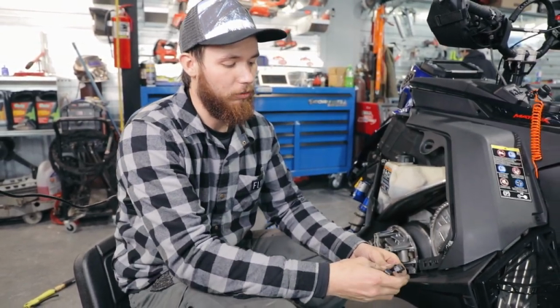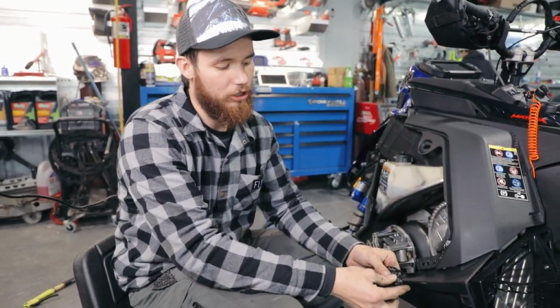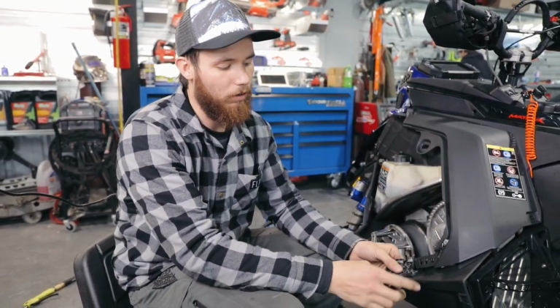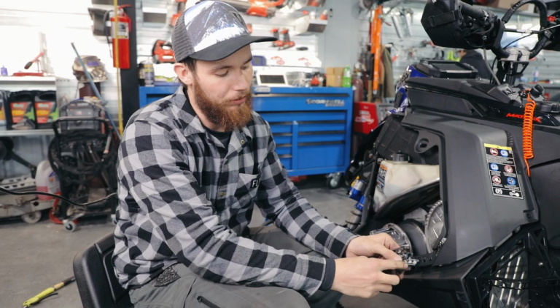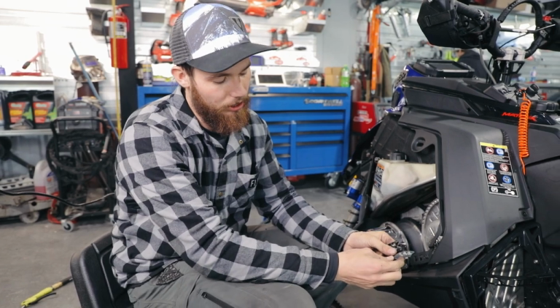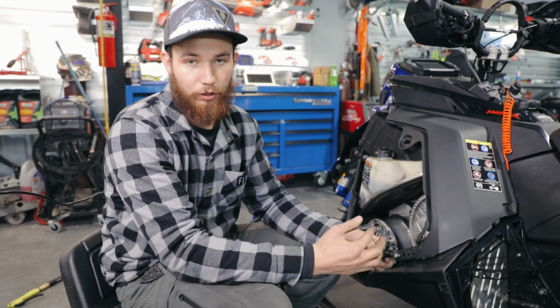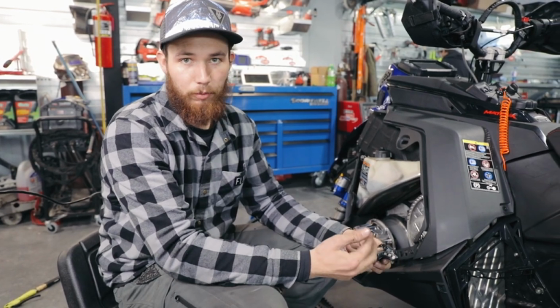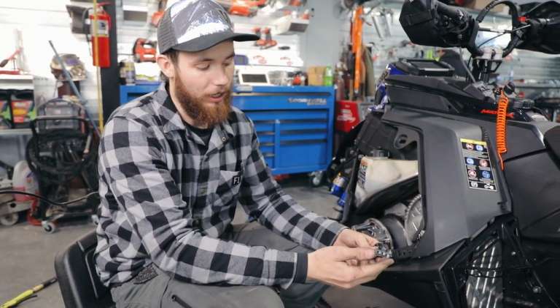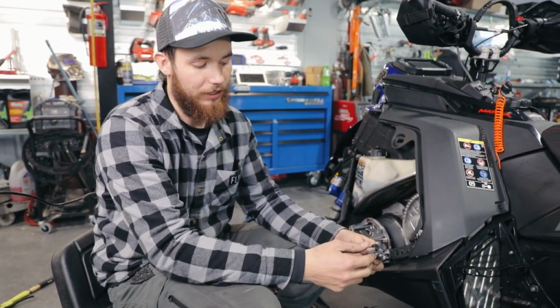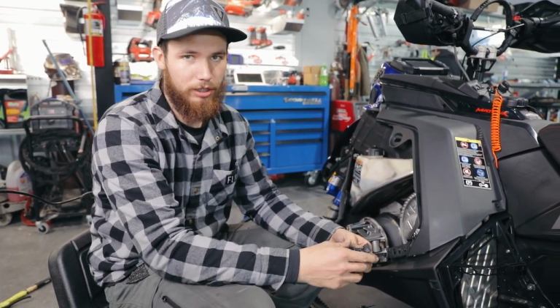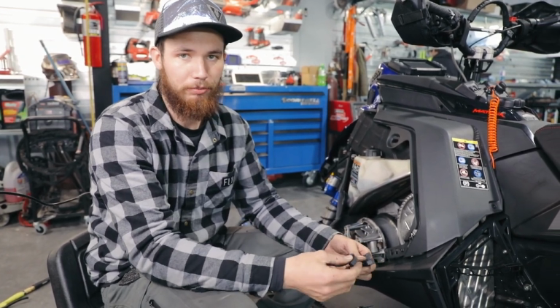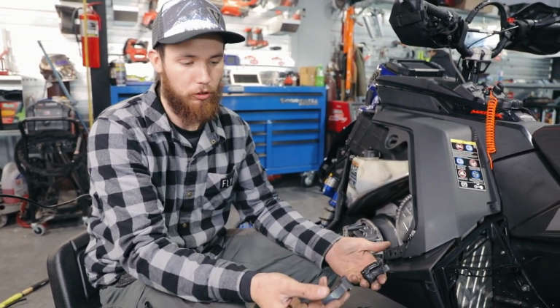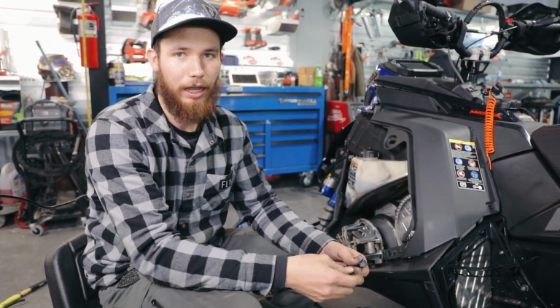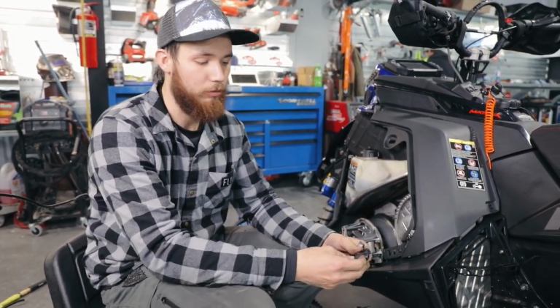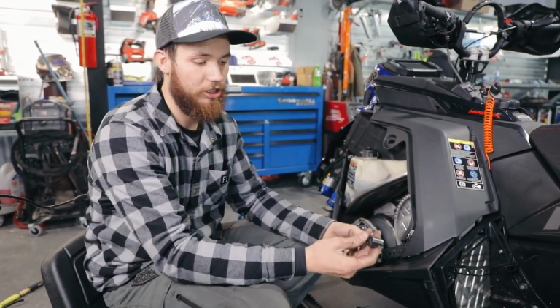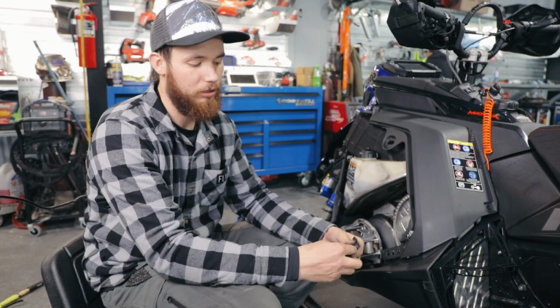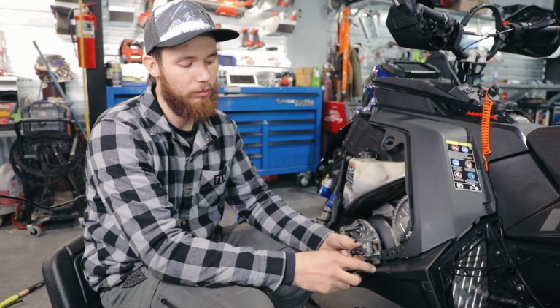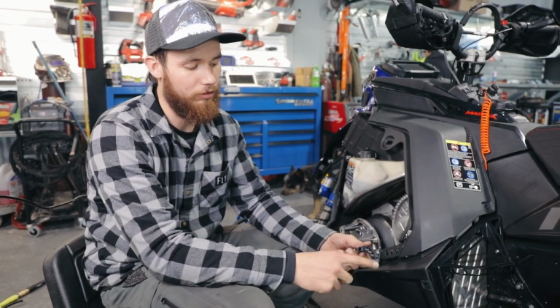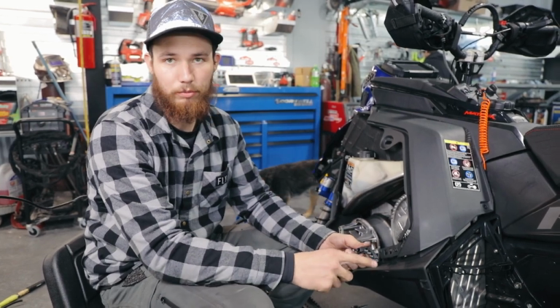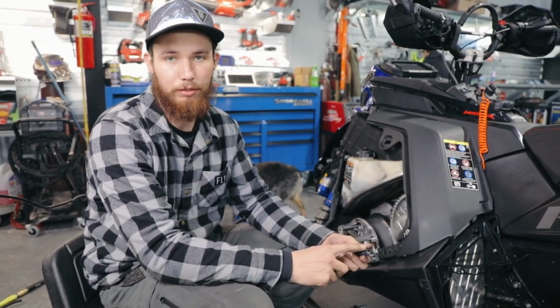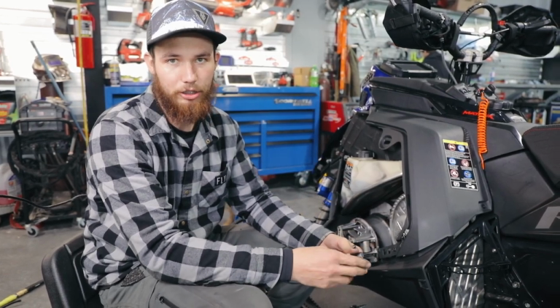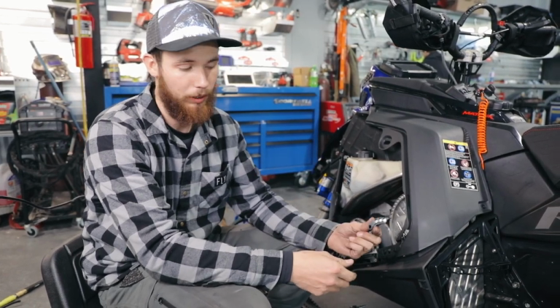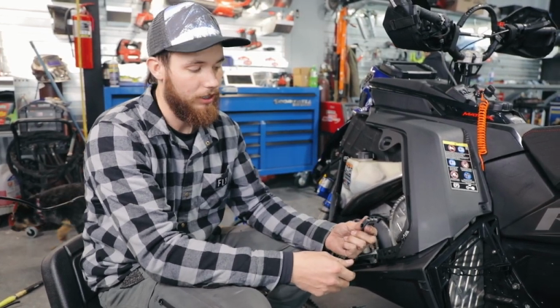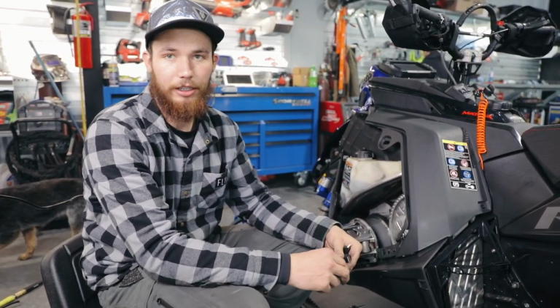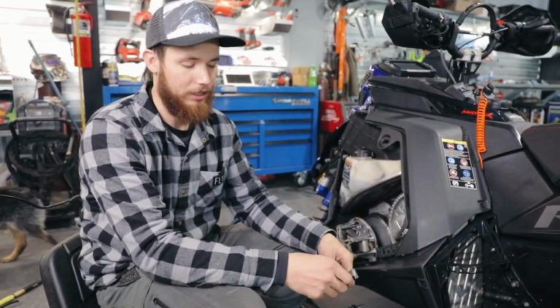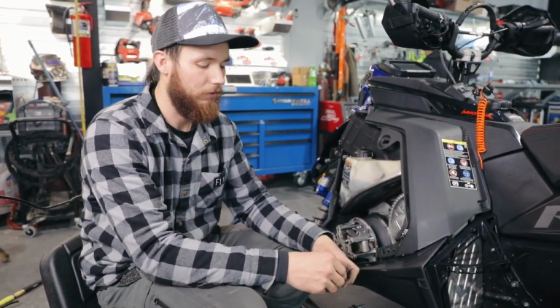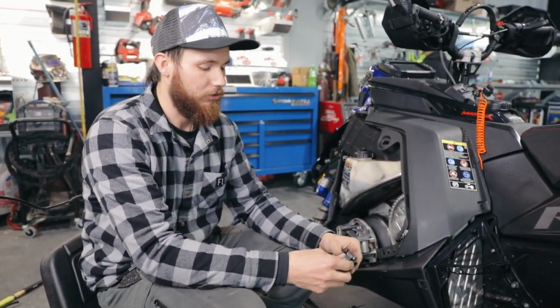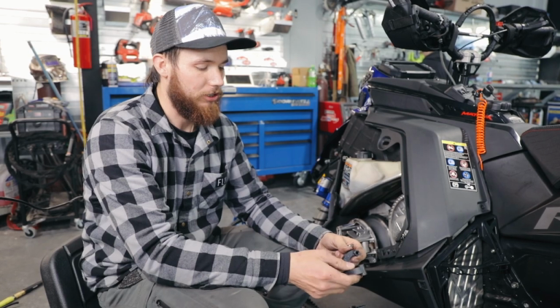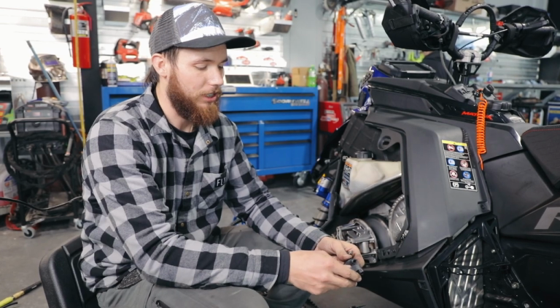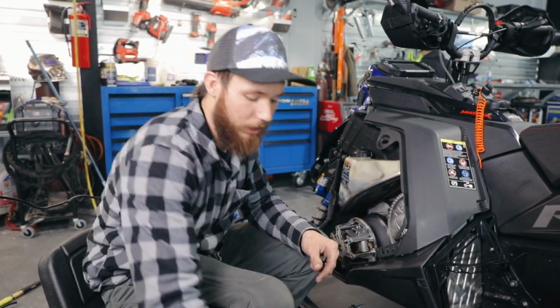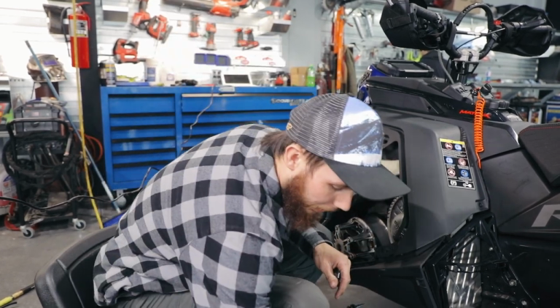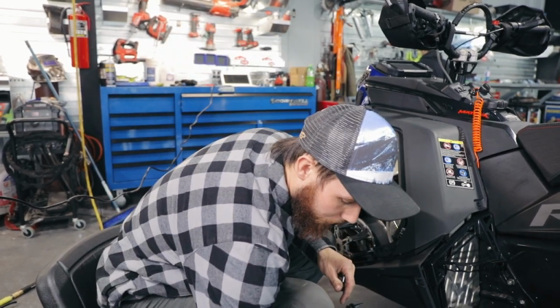Our weights are already built for your rider weight and elevation — that's the way we ship them out. All you have to do is install them. You don't have to mess with putting any magnets or any weight in the weight itself, so it's already set up. We're going to get right into it.